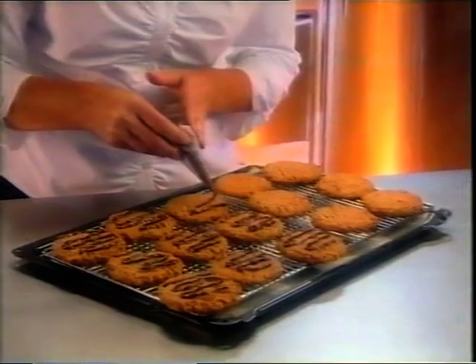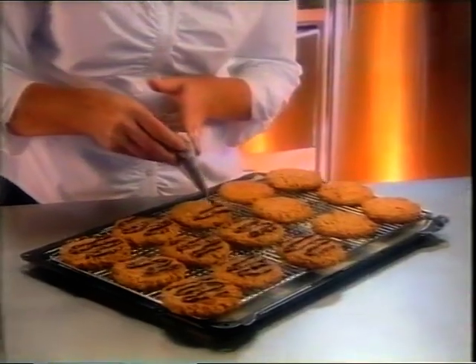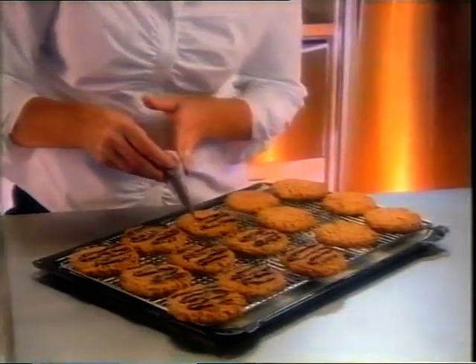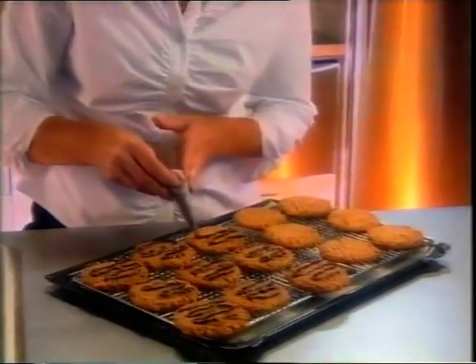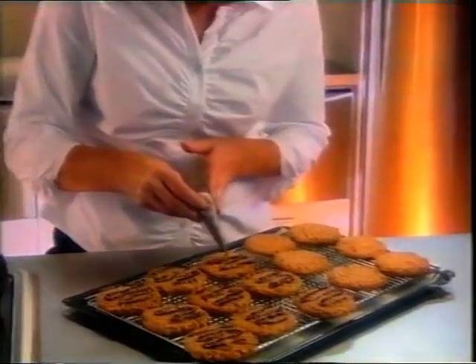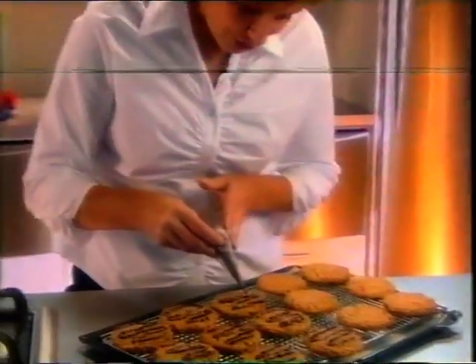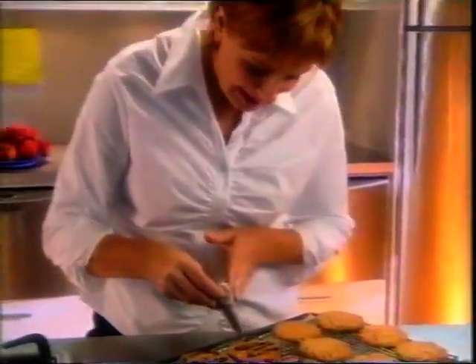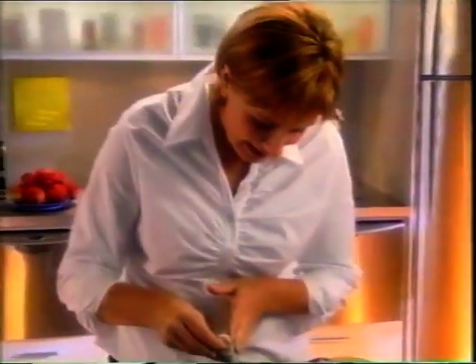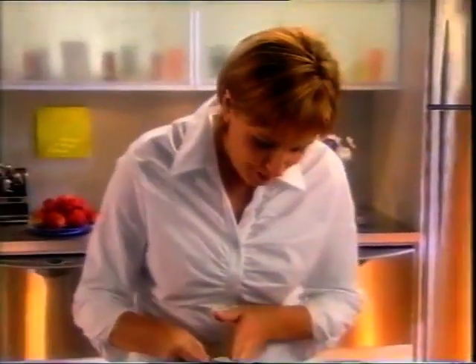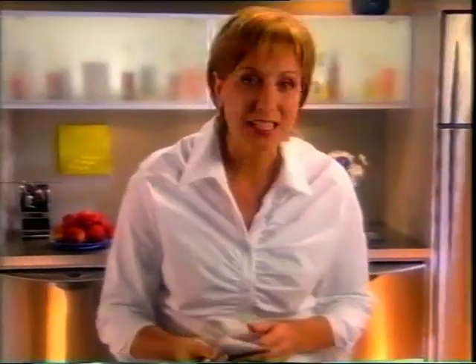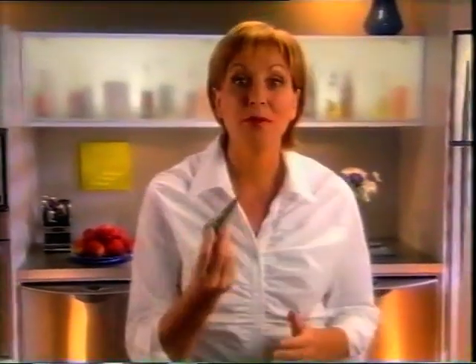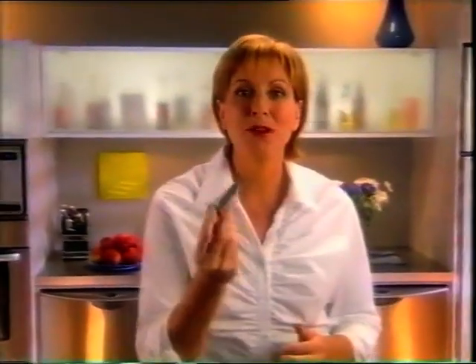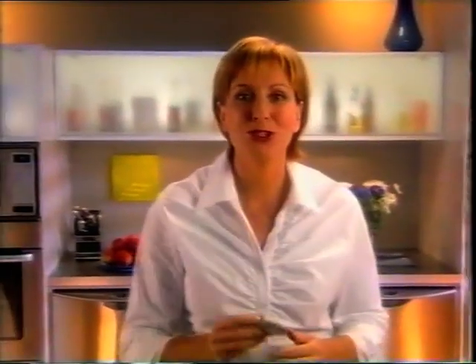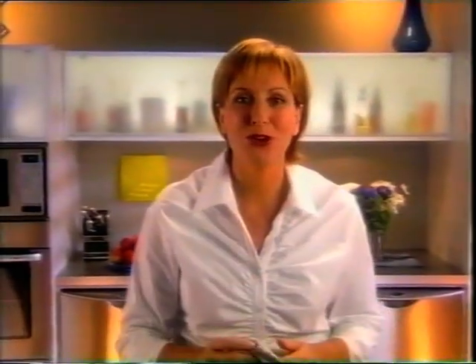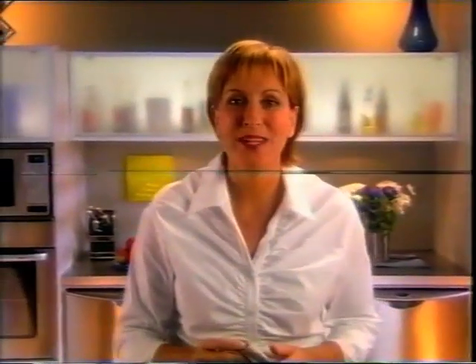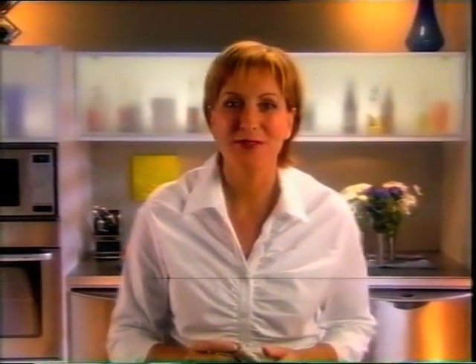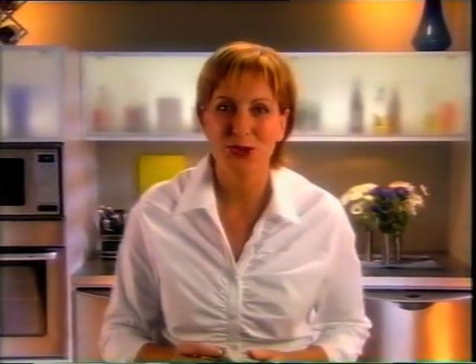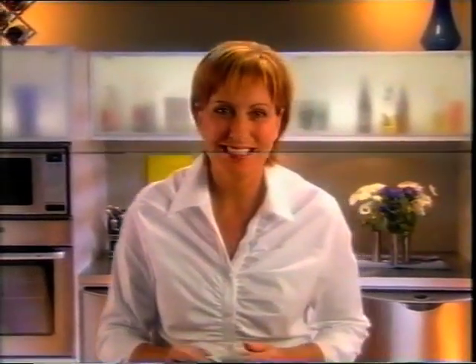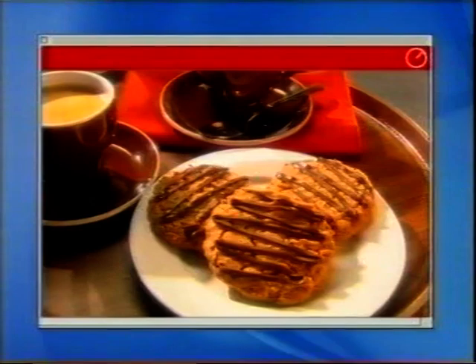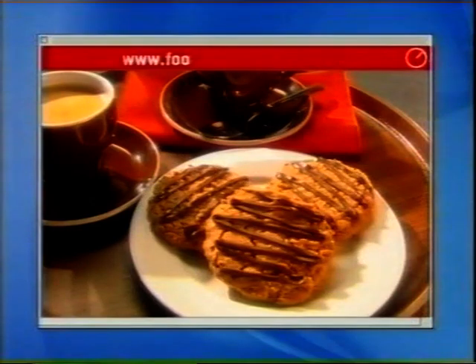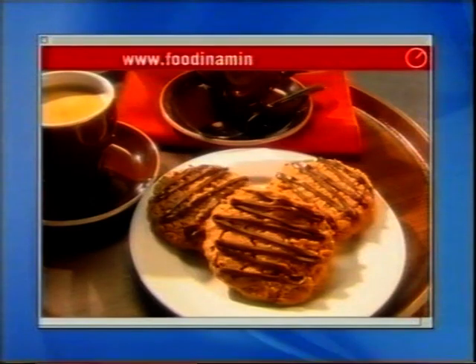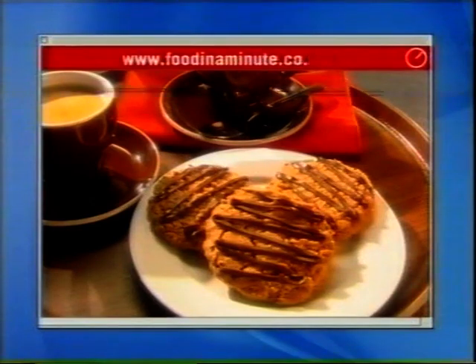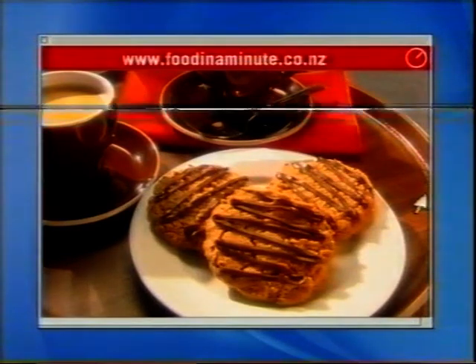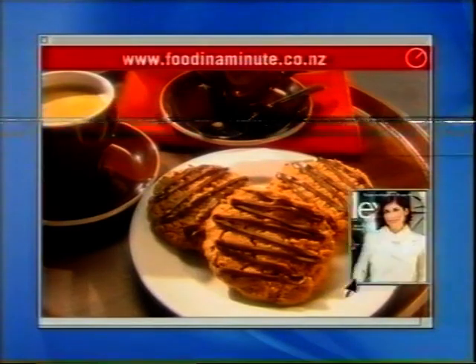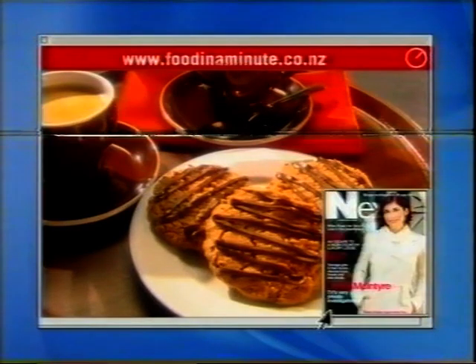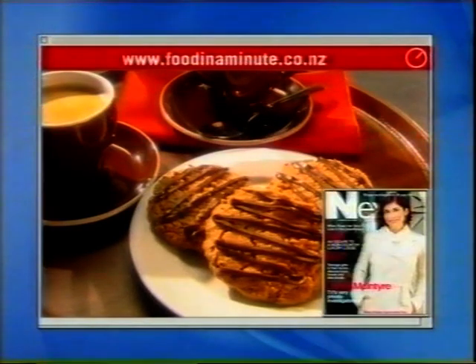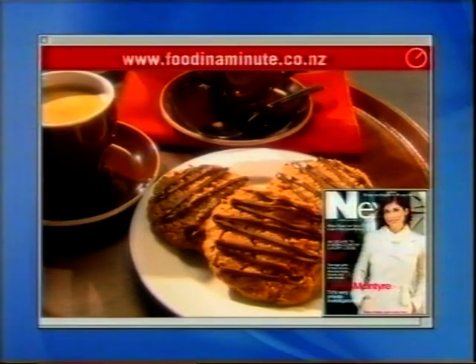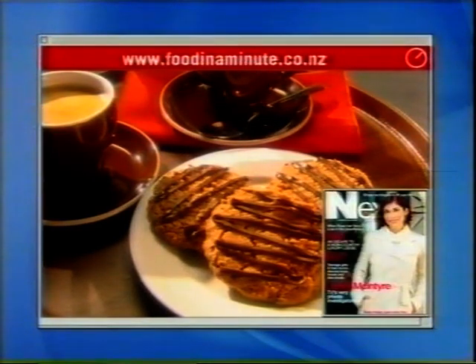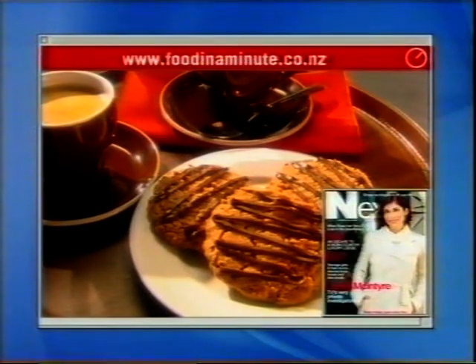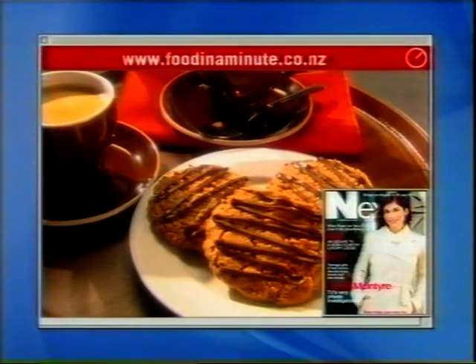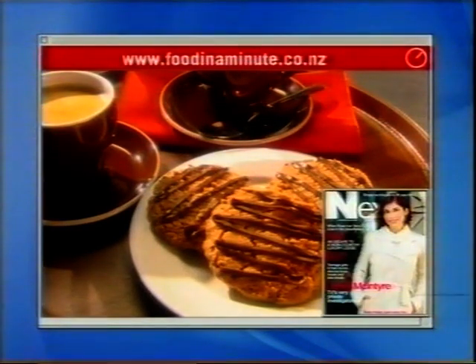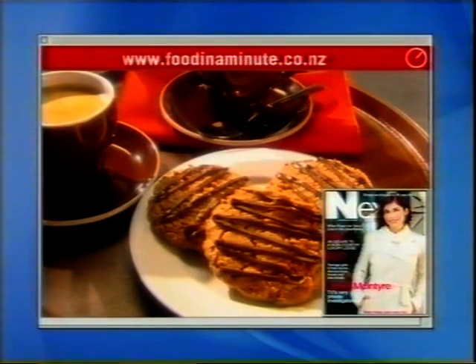I like to finish by drizzling these biscuits with melted chocolate once they've cooled. This recipe is on our website, in Next Magazine and in your supermarket.